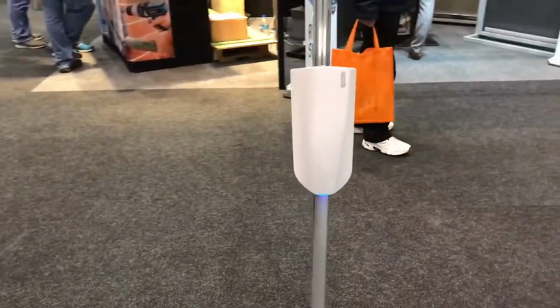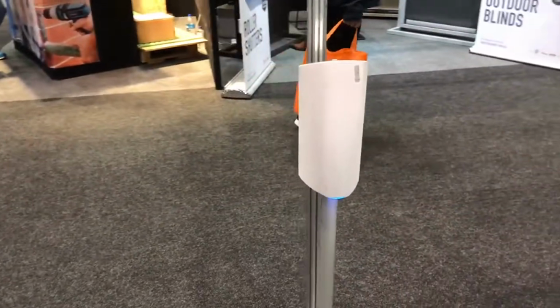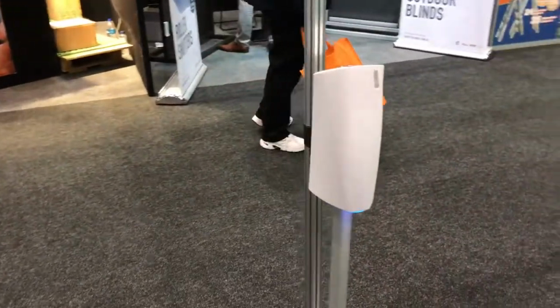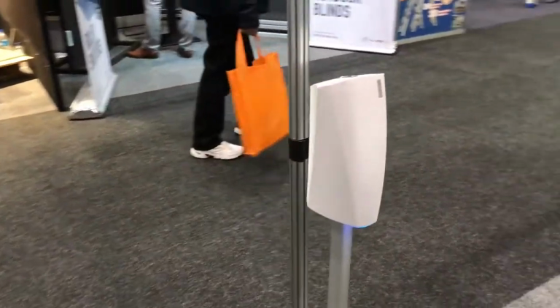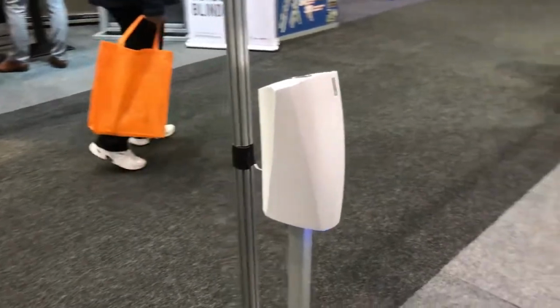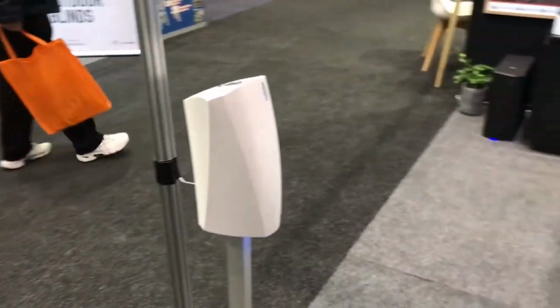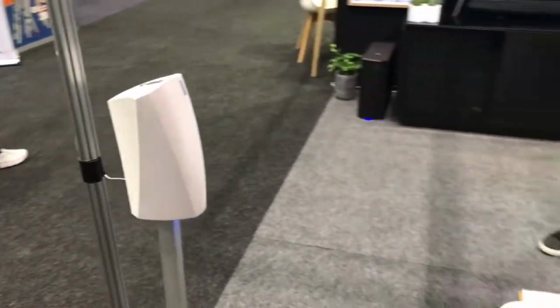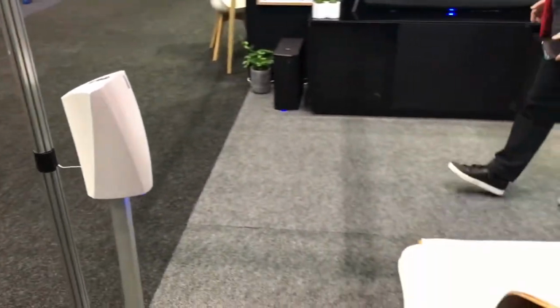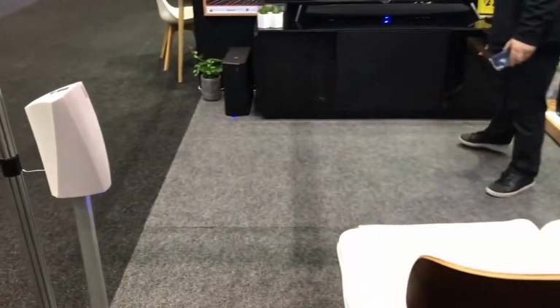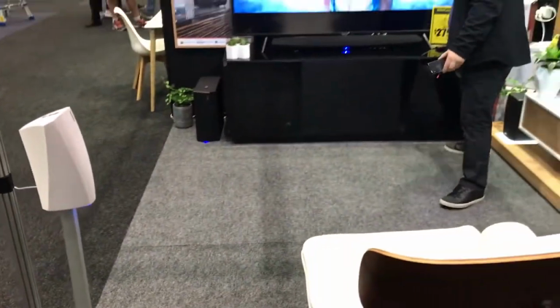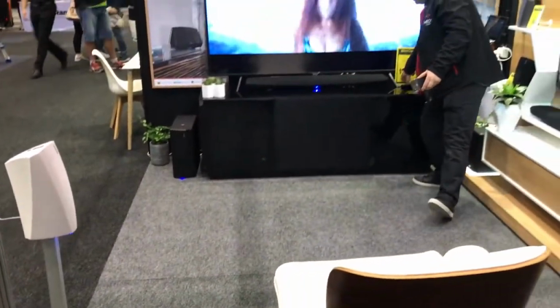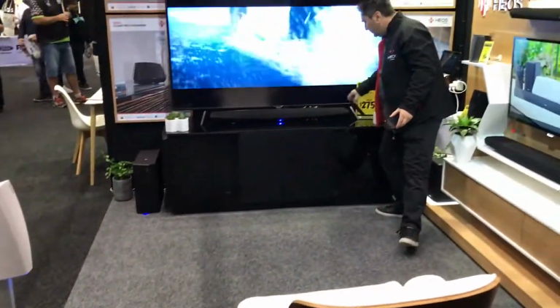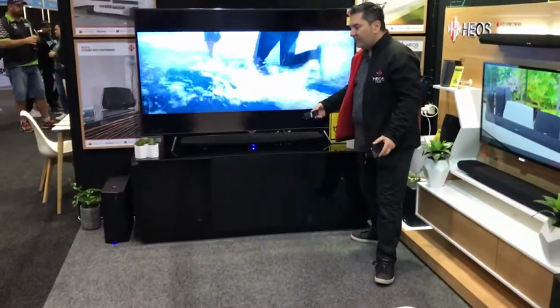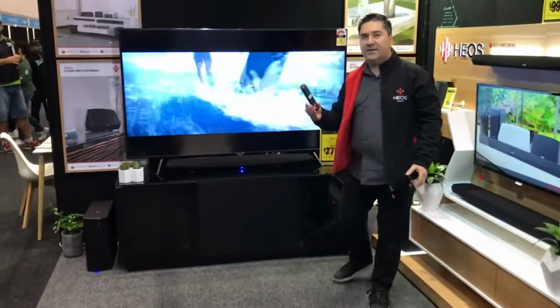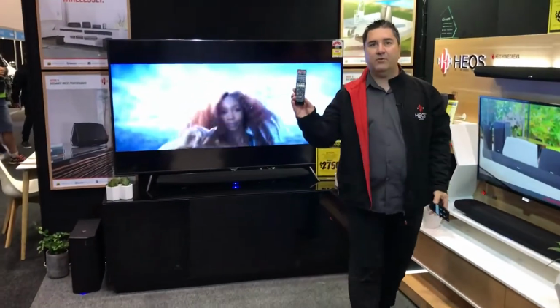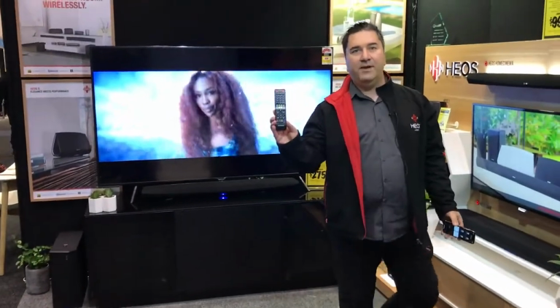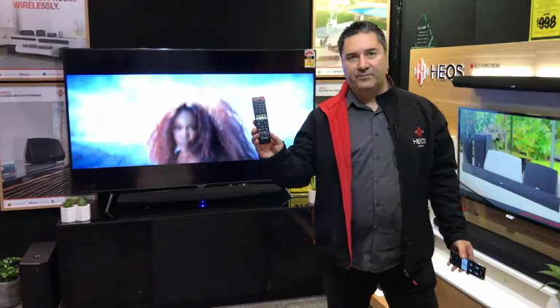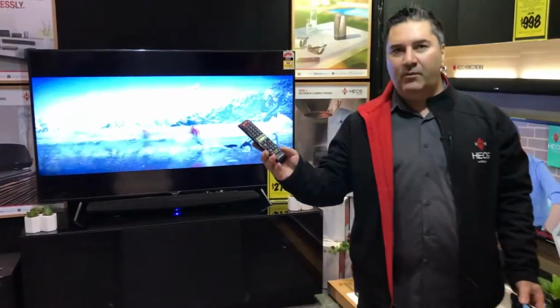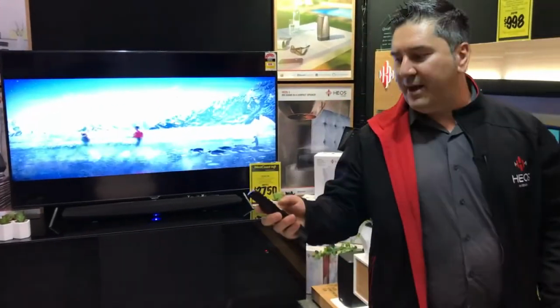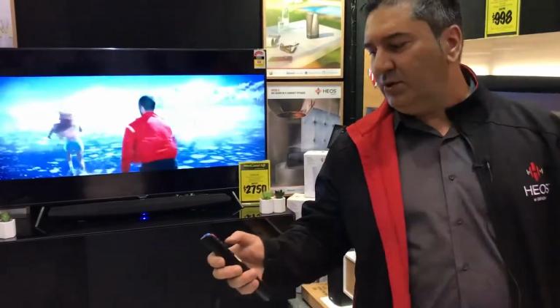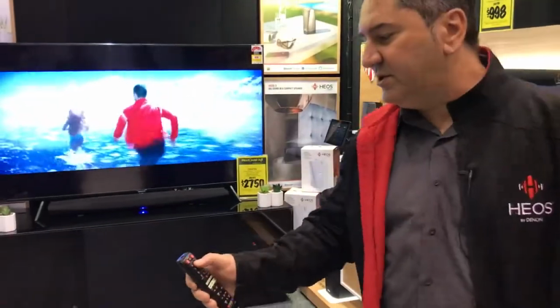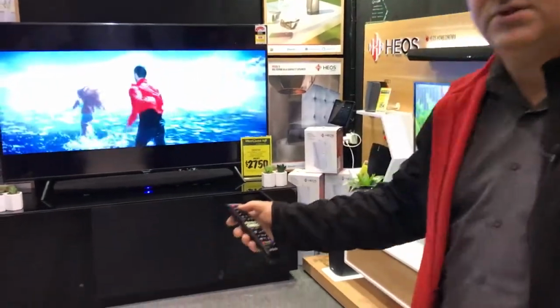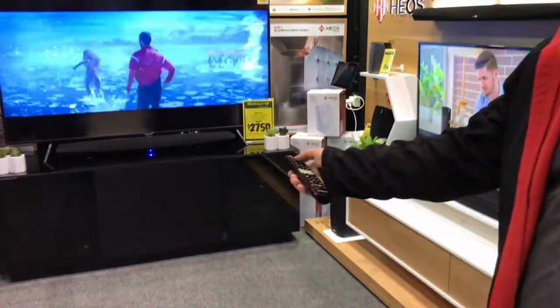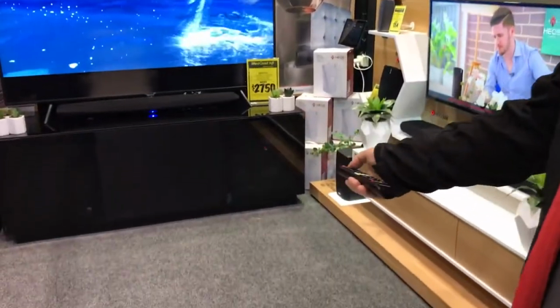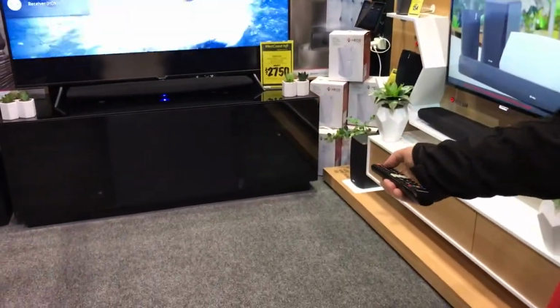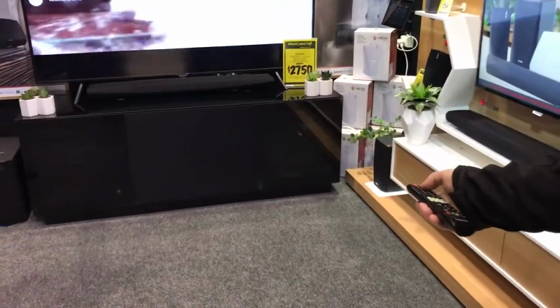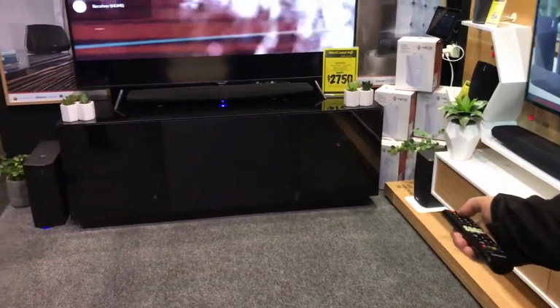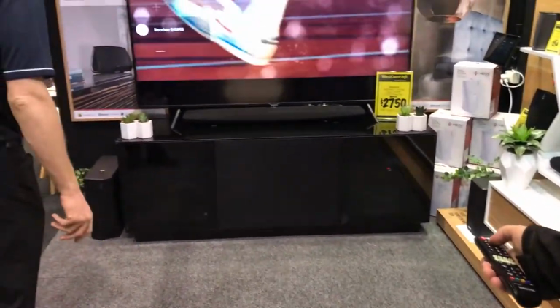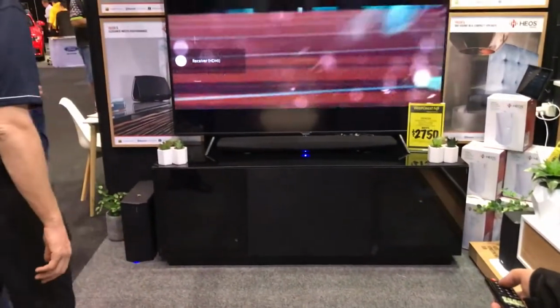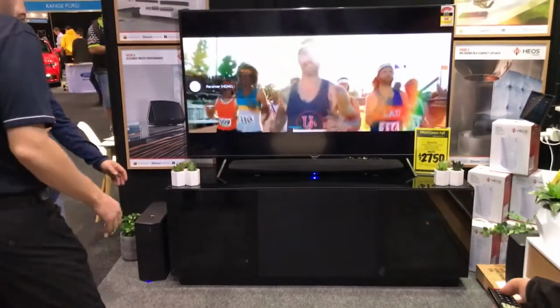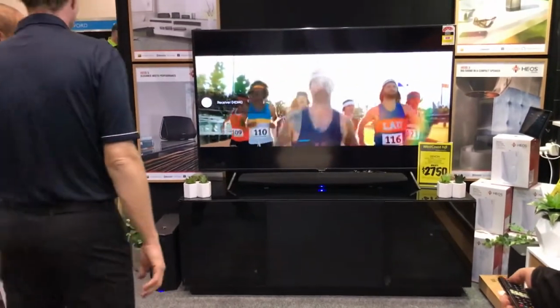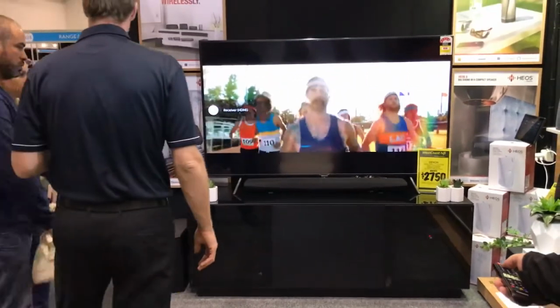Now it doesn't have to be driven just from the app — I'm able to just use the volume from the TV to turn that up and down as well.